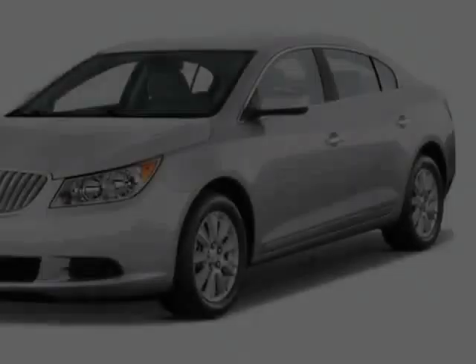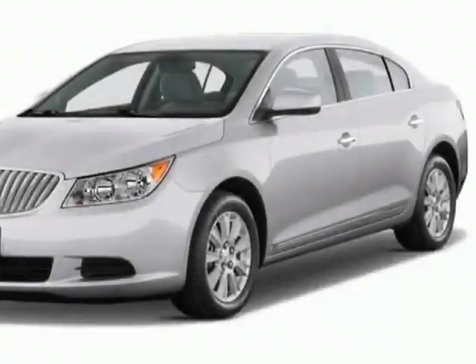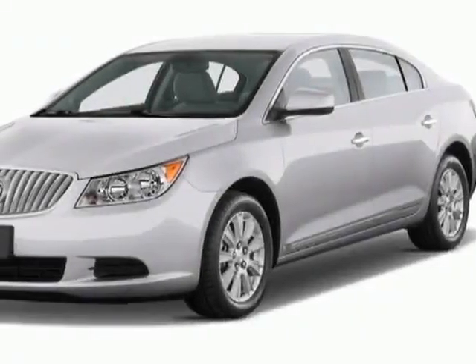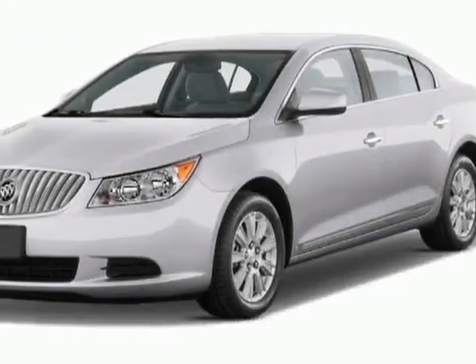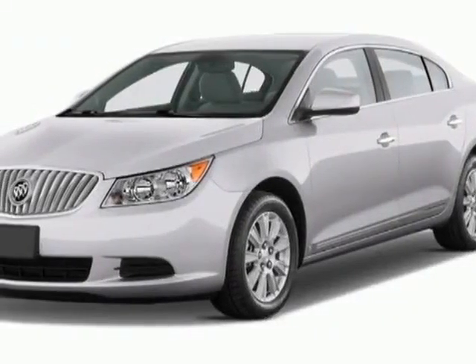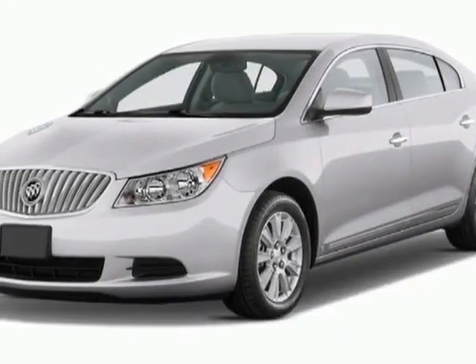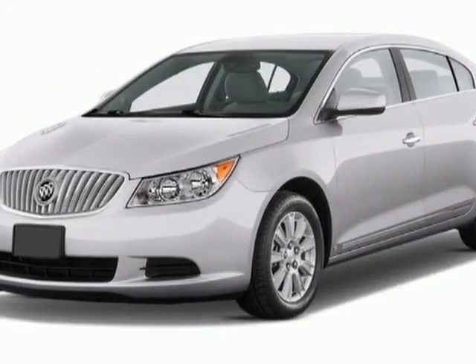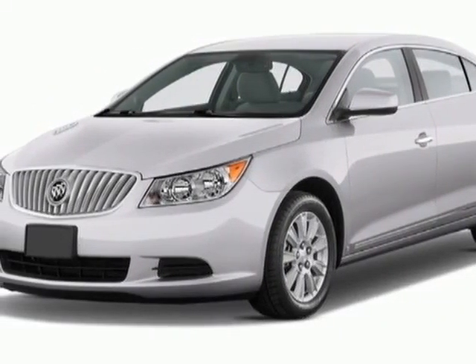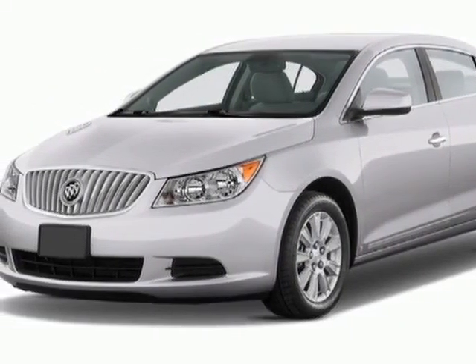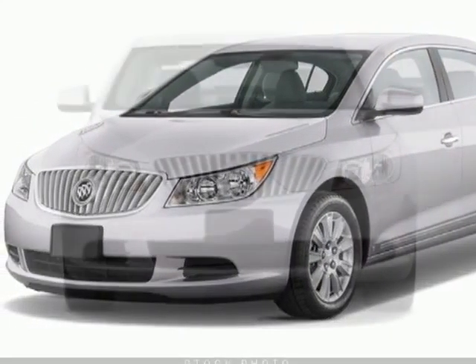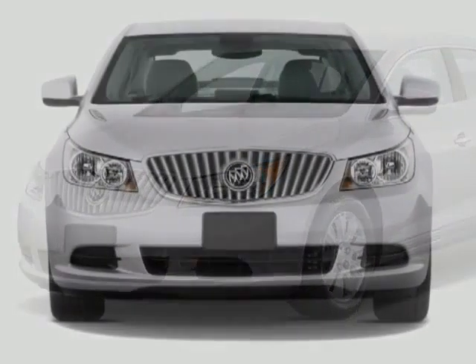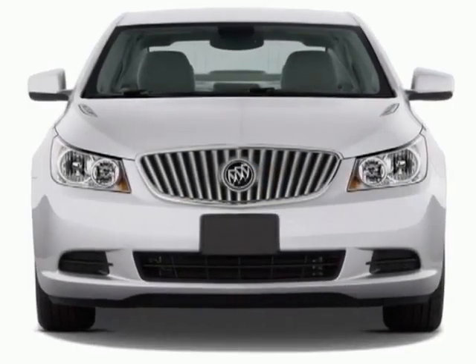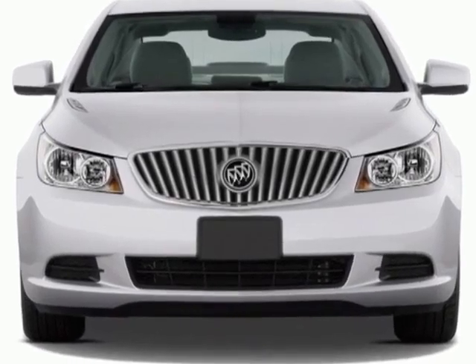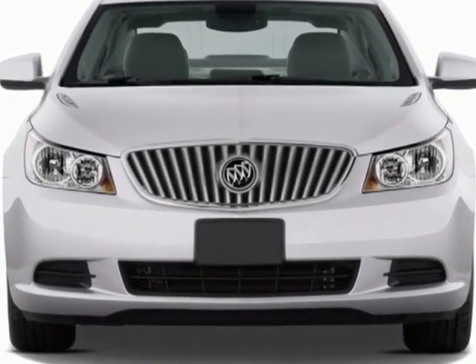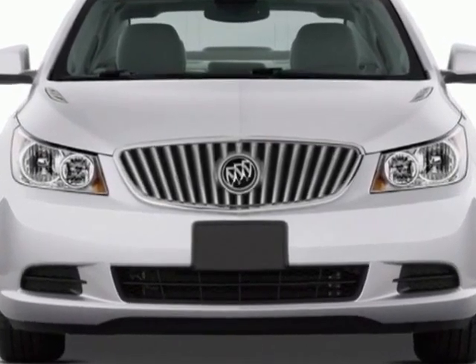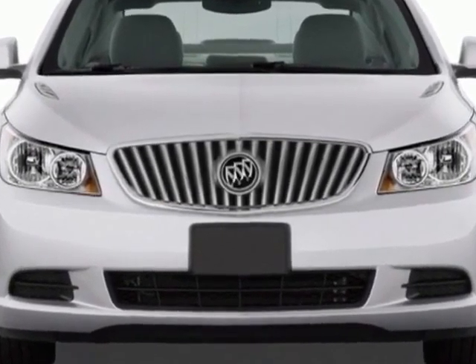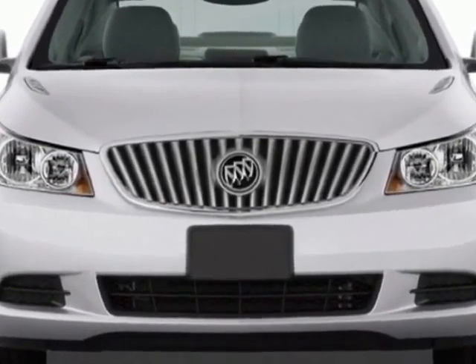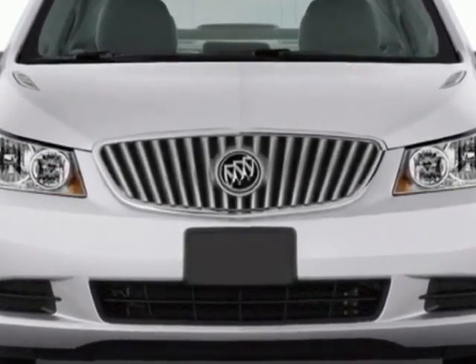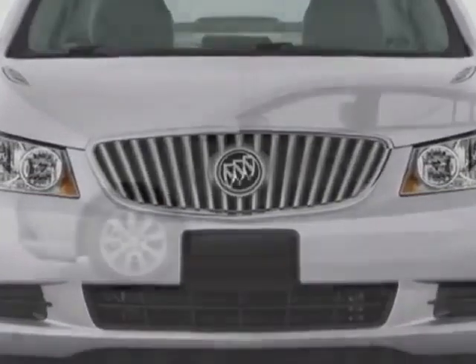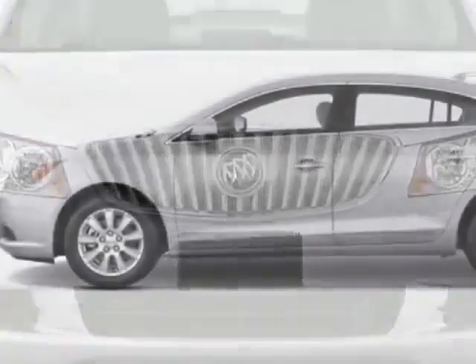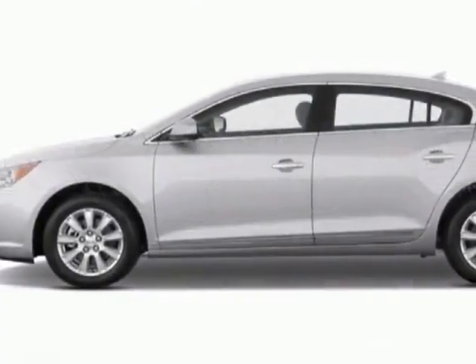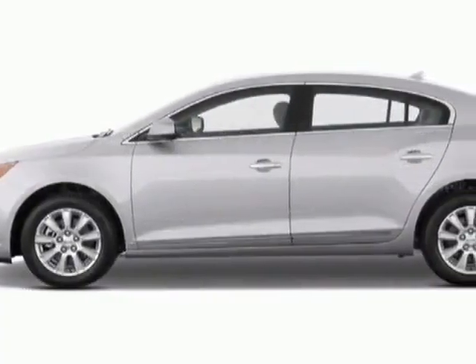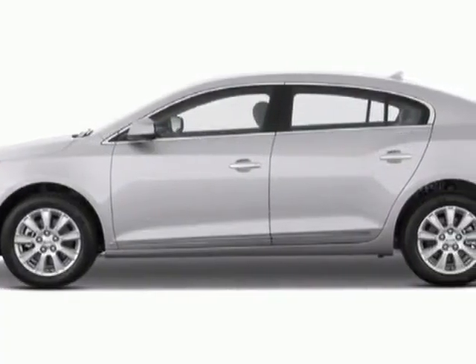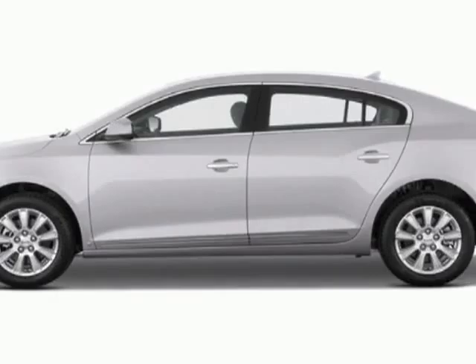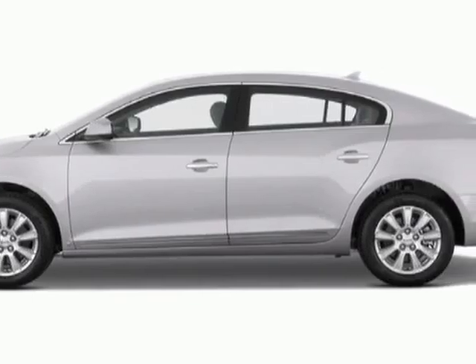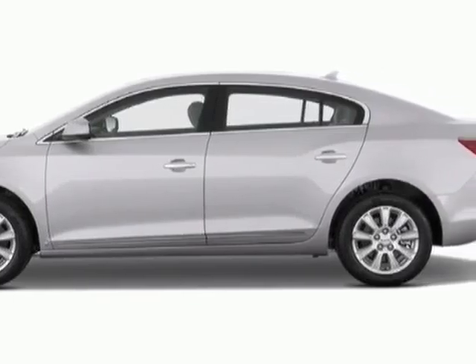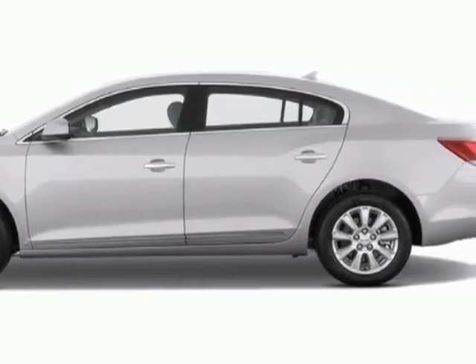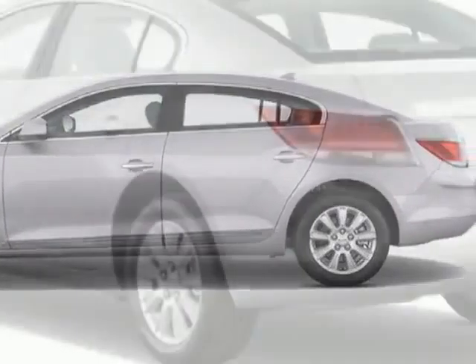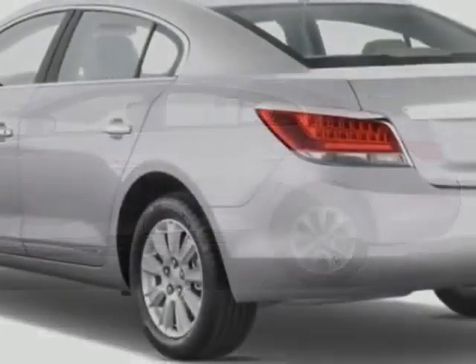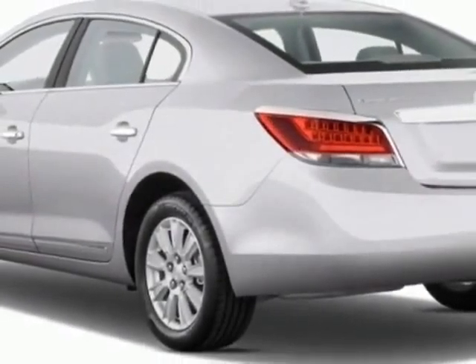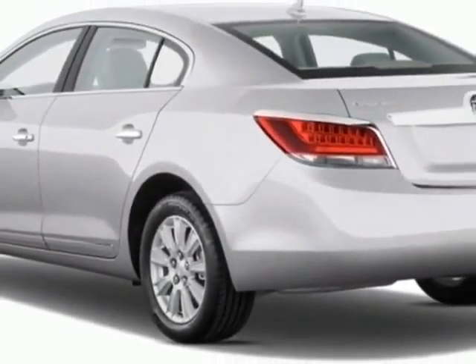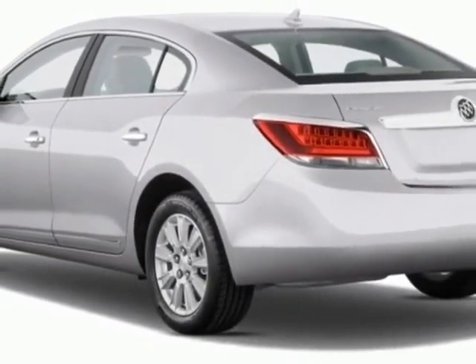Come take a look at this new 2013 Buick LaCrosse. For your protection, this vehicle has a full factory warranty. This vehicle gets an estimated 25 miles per gallon in the city and an estimated 36 on the highway.